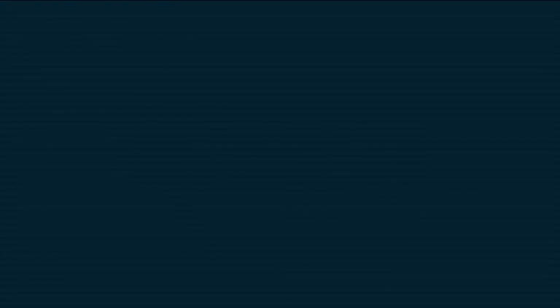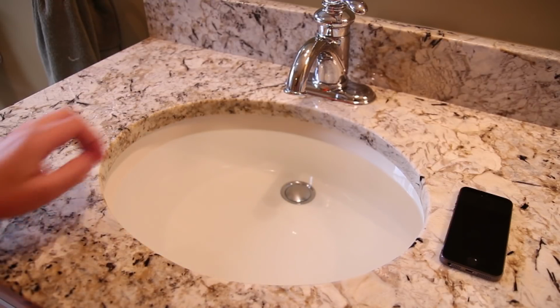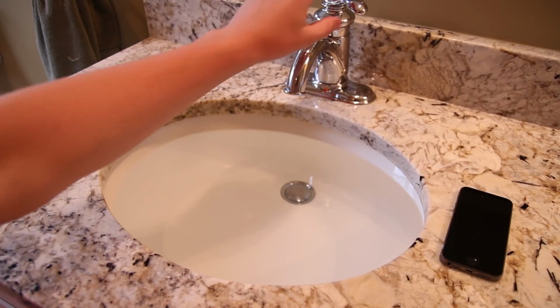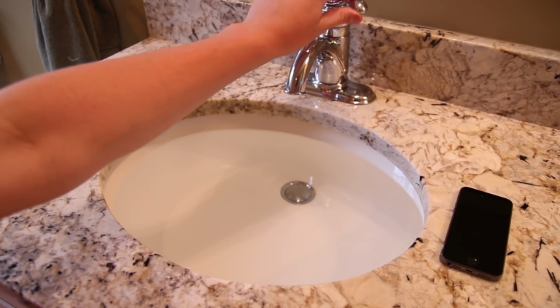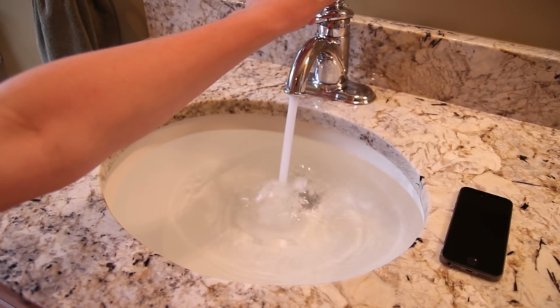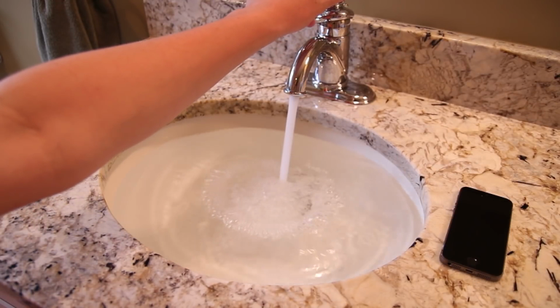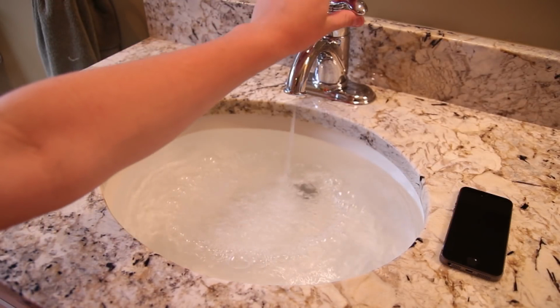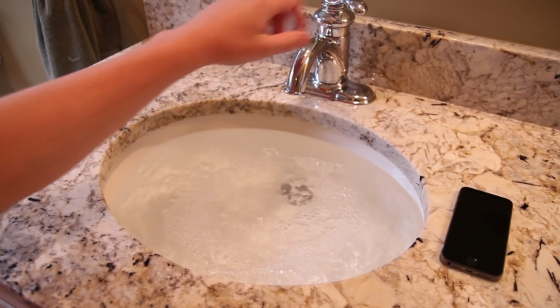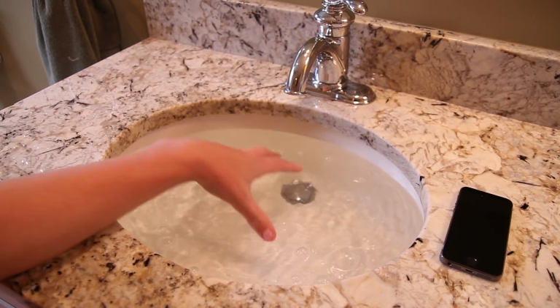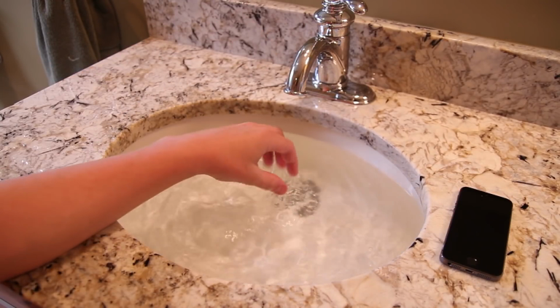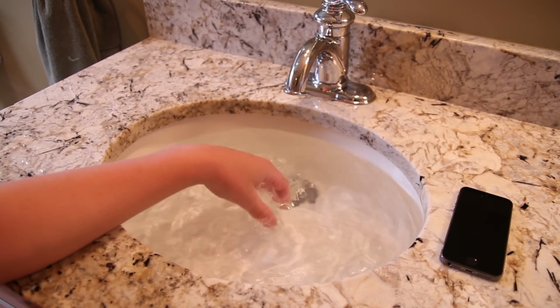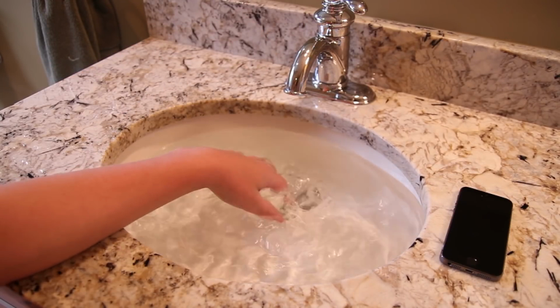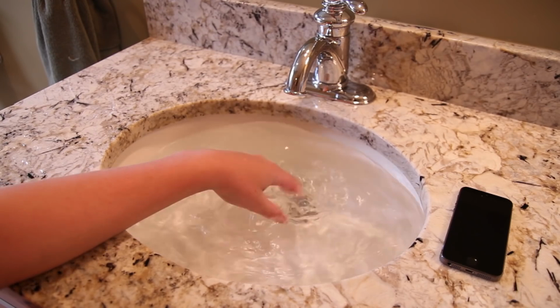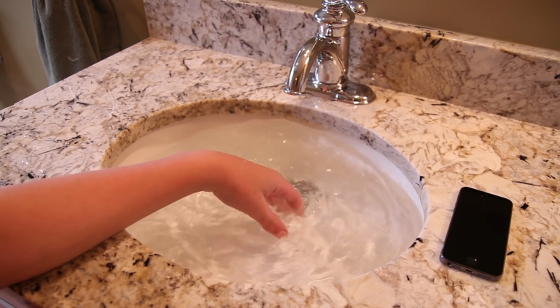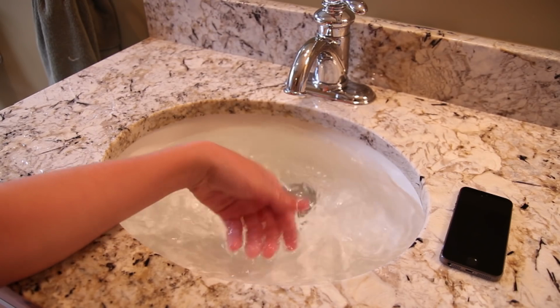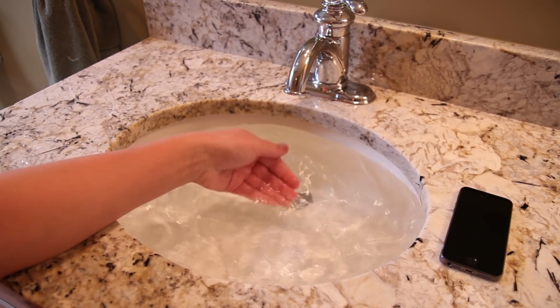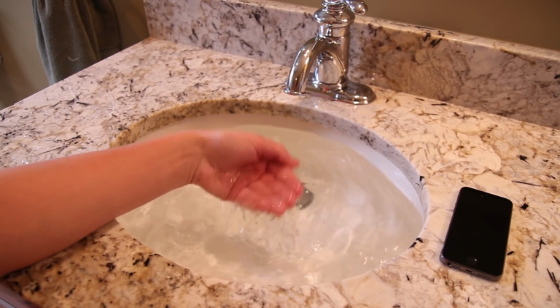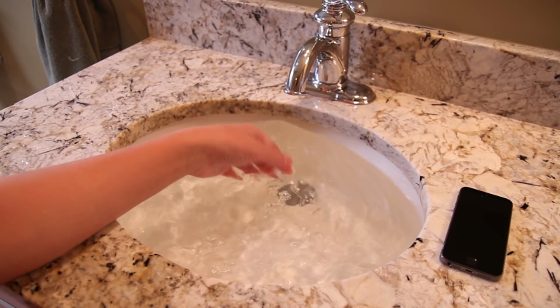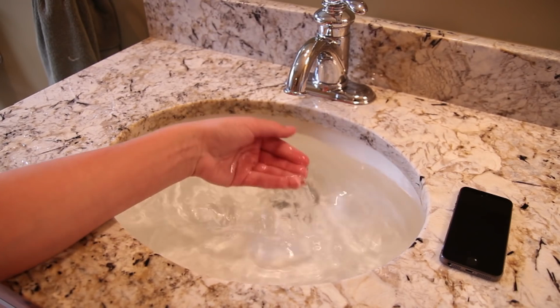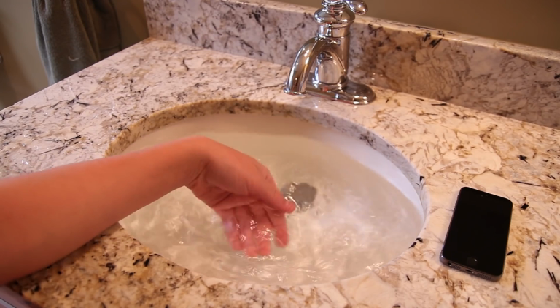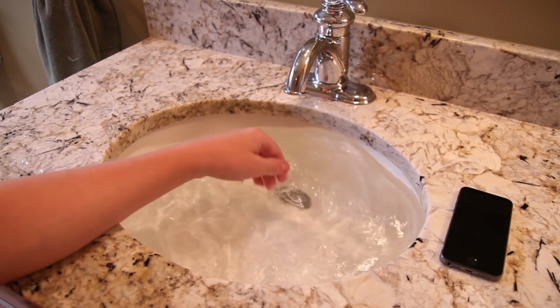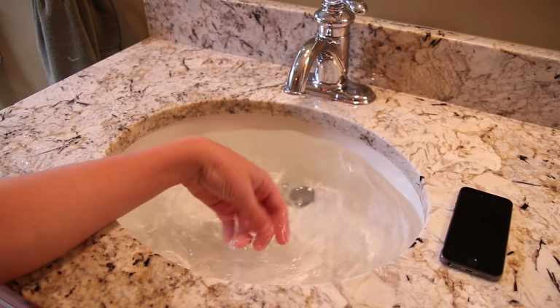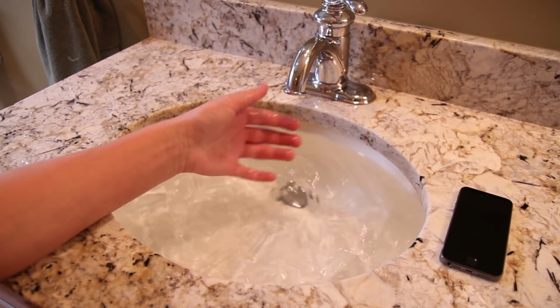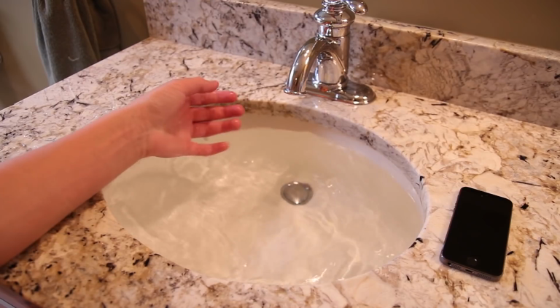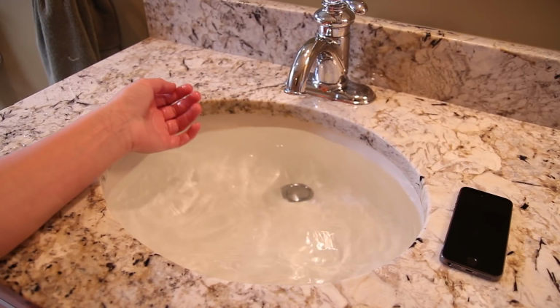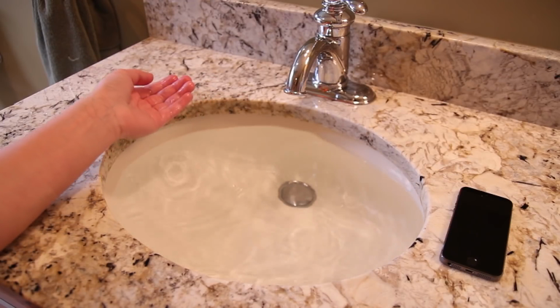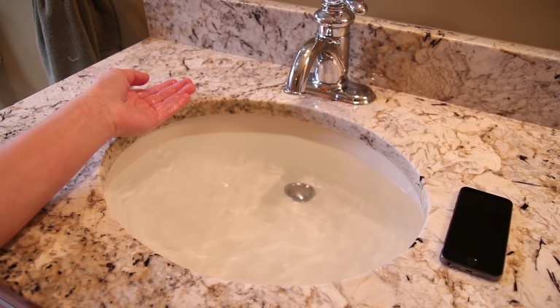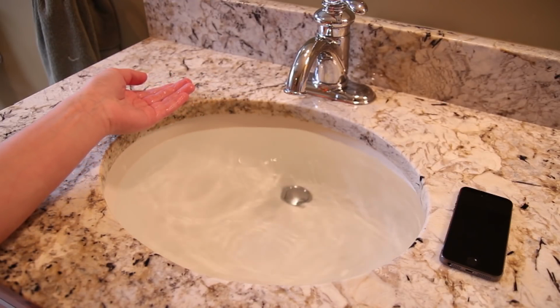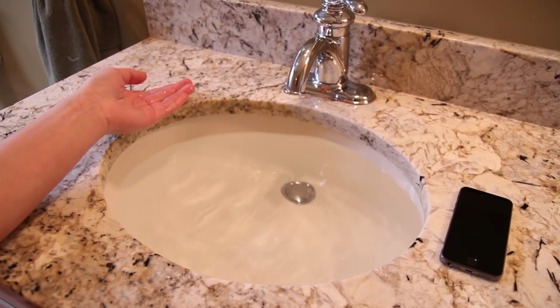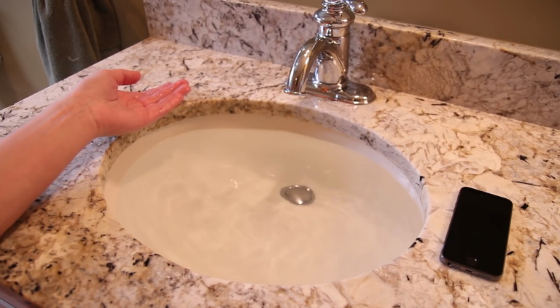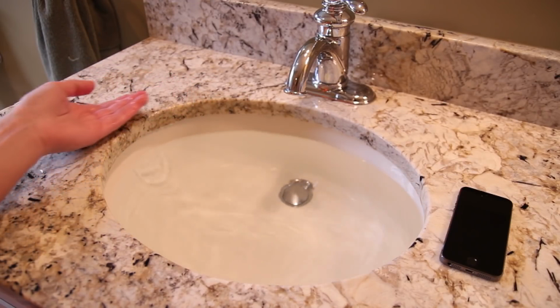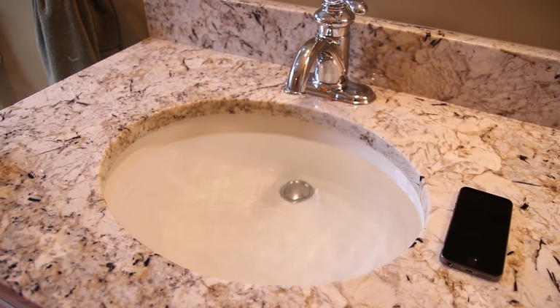Hey guys, Keaton here from TechSmart. Today the Apple iPhone 5S was released and I have a few questions for it. I have the Space Gray model right here, but how does it handle water? Some phones are waterproof like the S4 Active, but how does the iPhone 5S fare in that category?